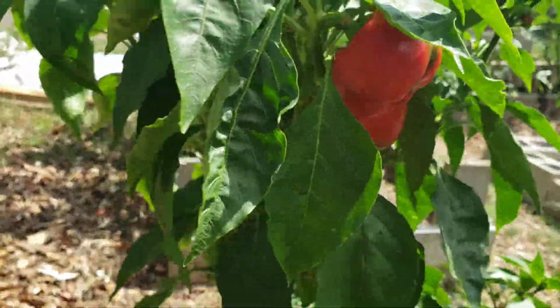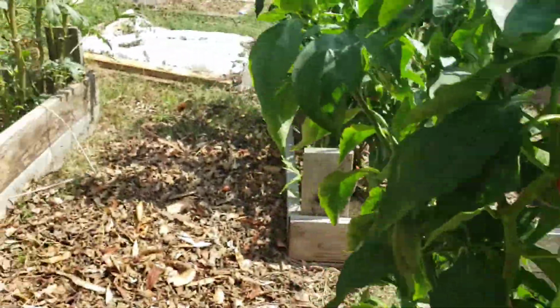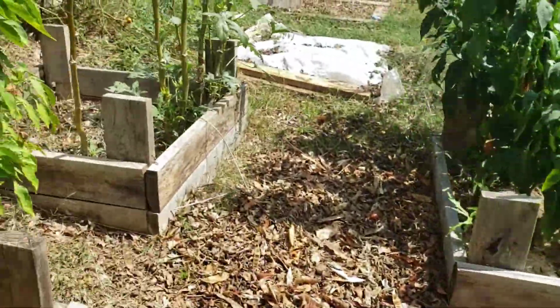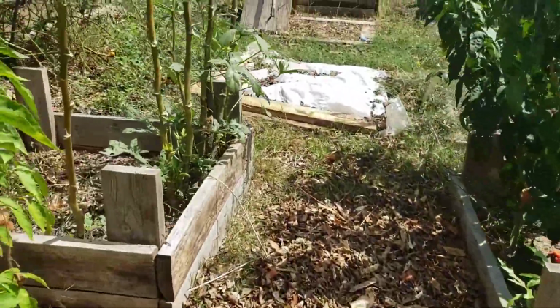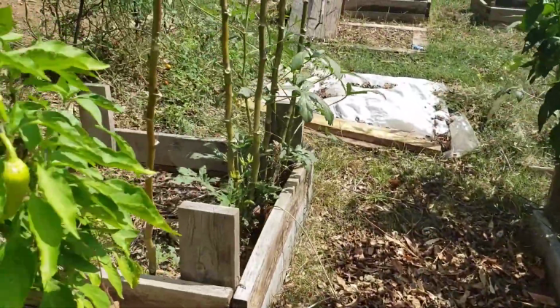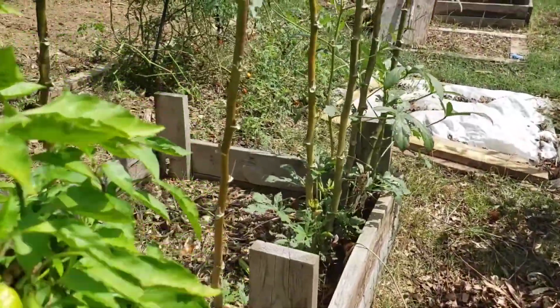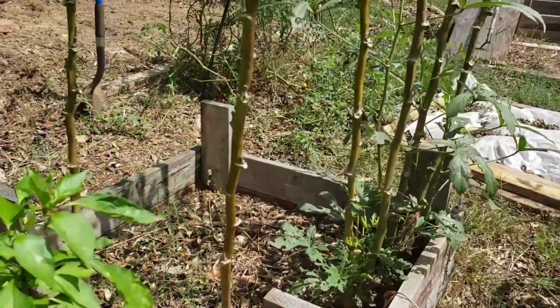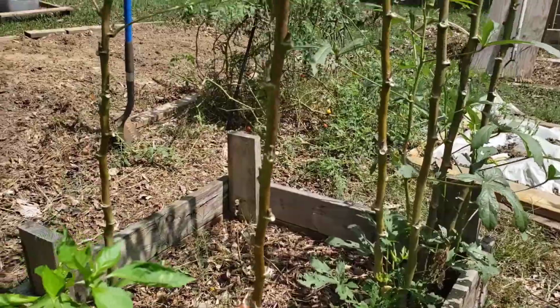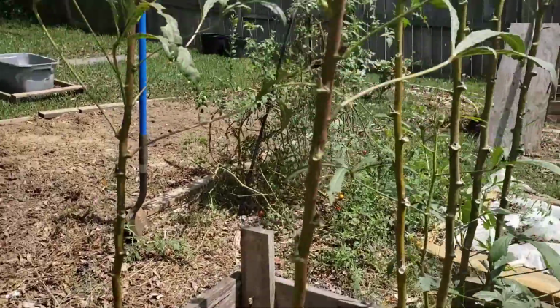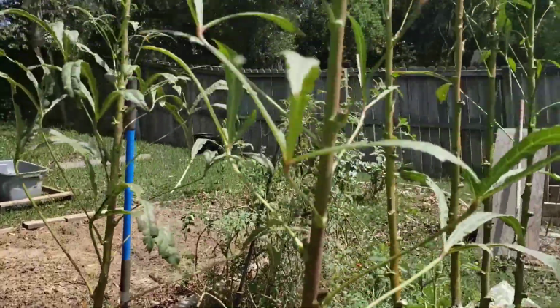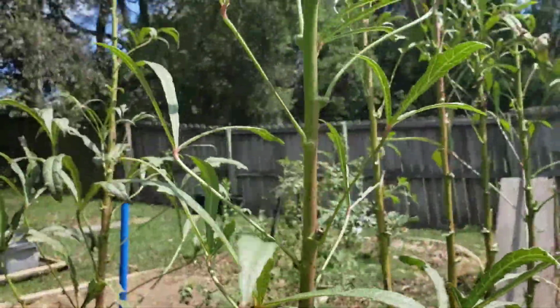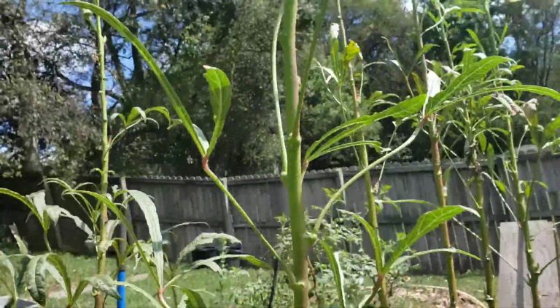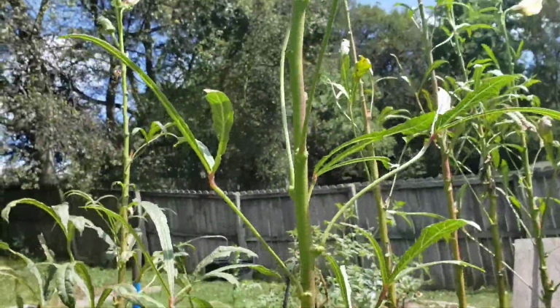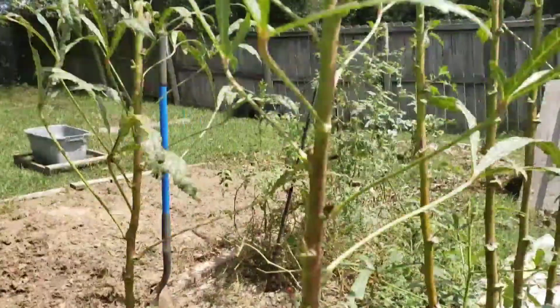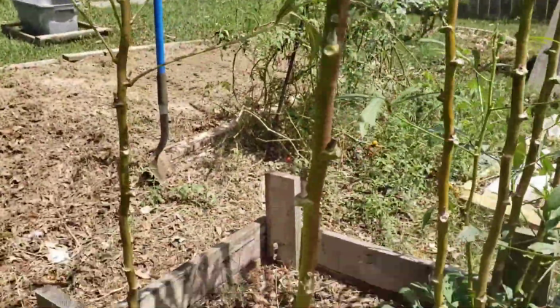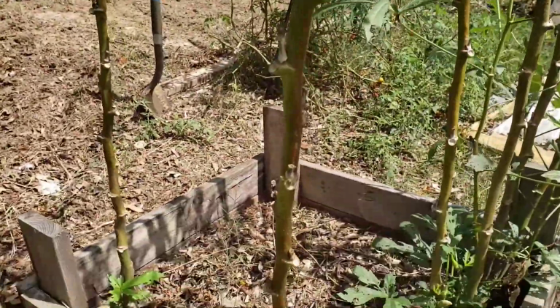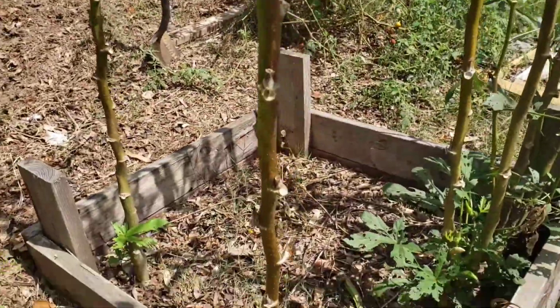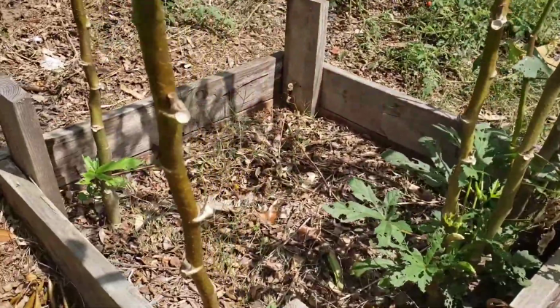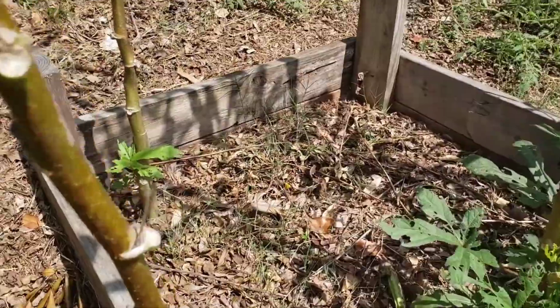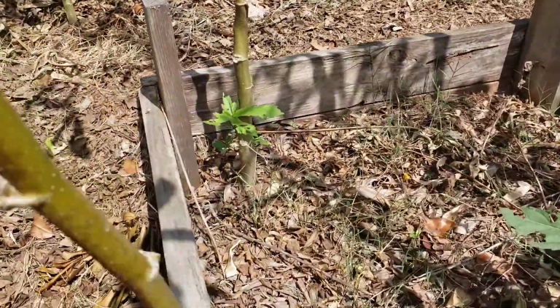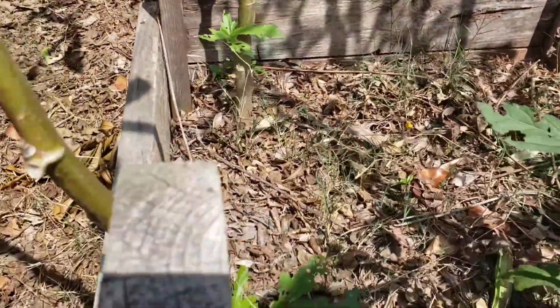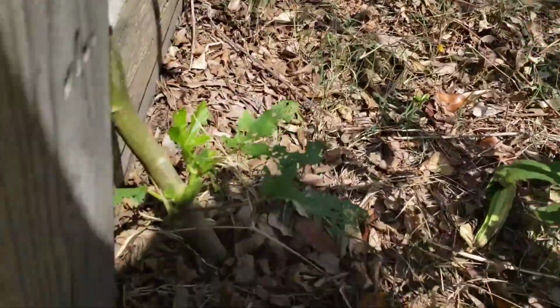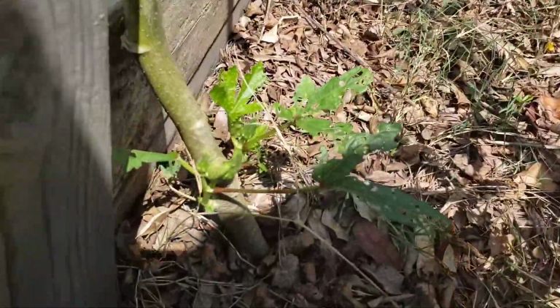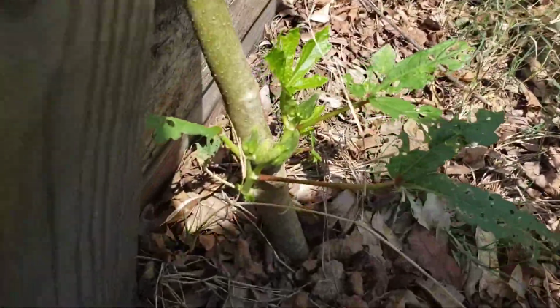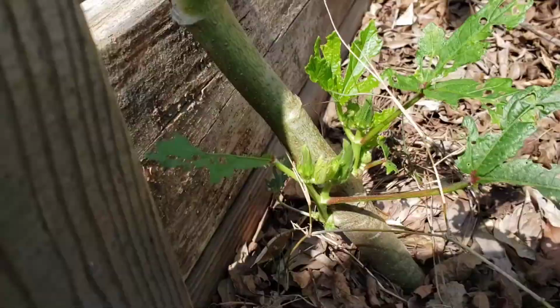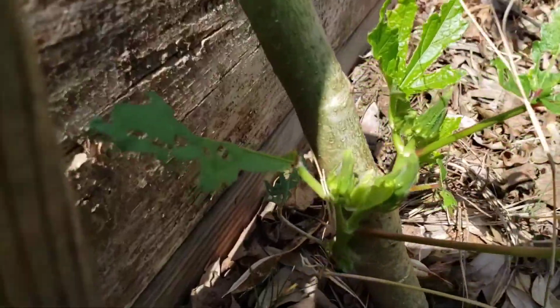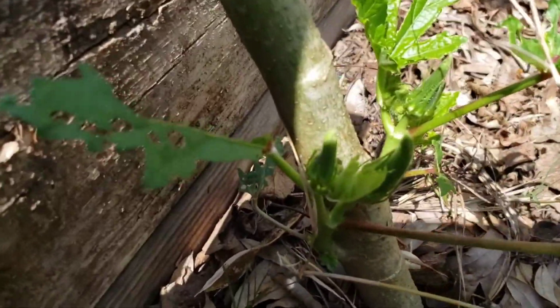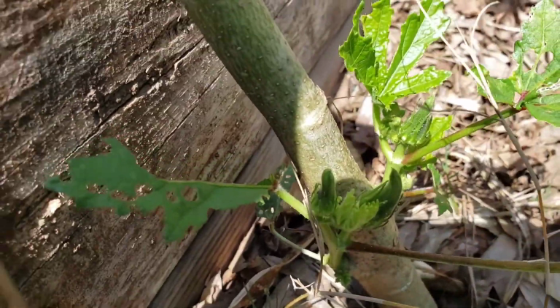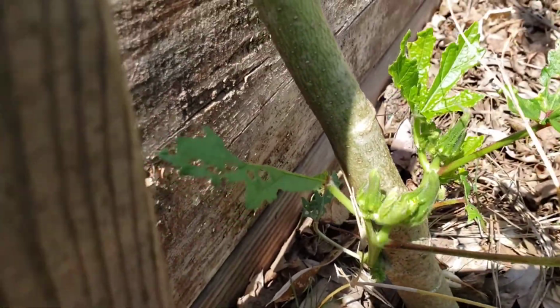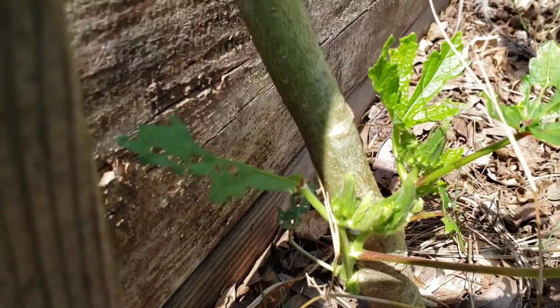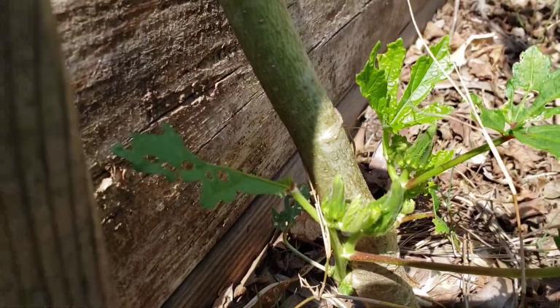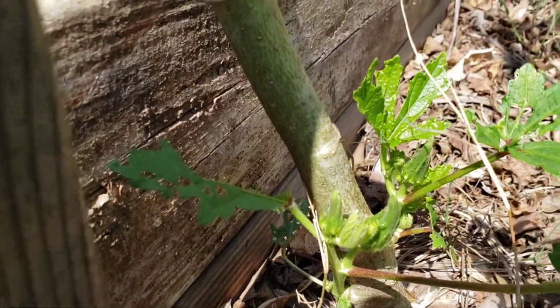I'm so excited. You can see the okra is standing back up. I have it propped against the box, which is fine. As long as it's producing for me, I am happy. At the bottom here, you can see the little baby okra getting ready to grow on it.